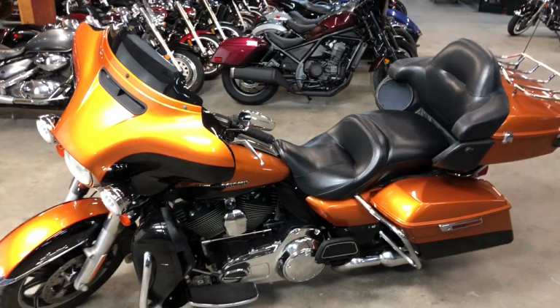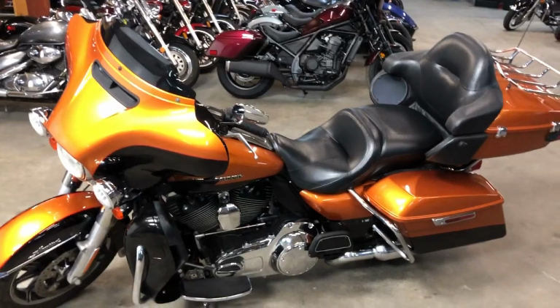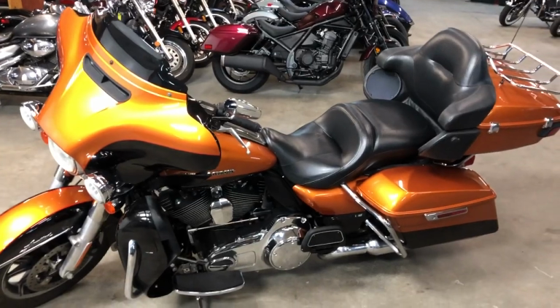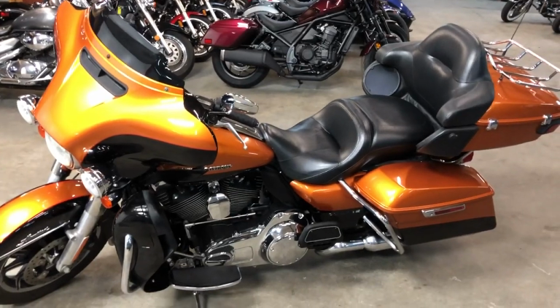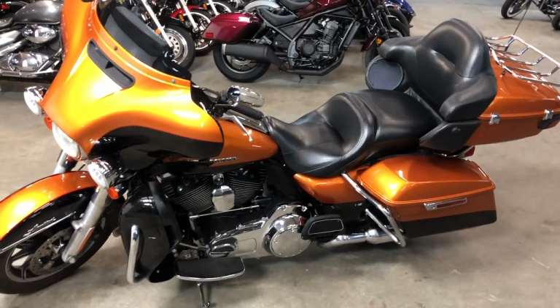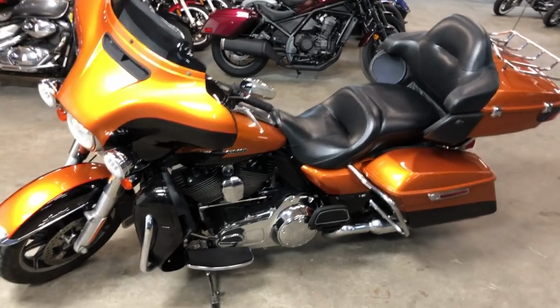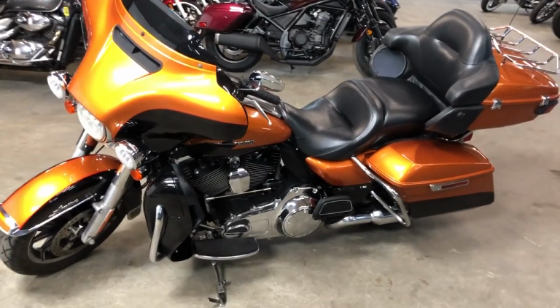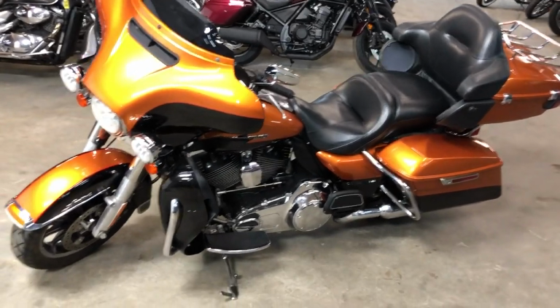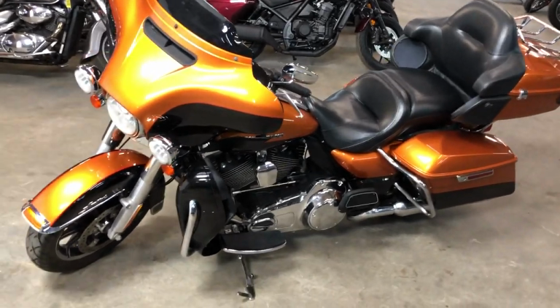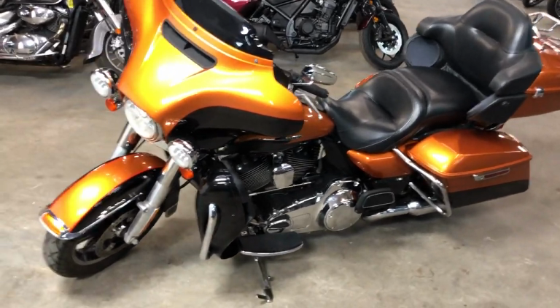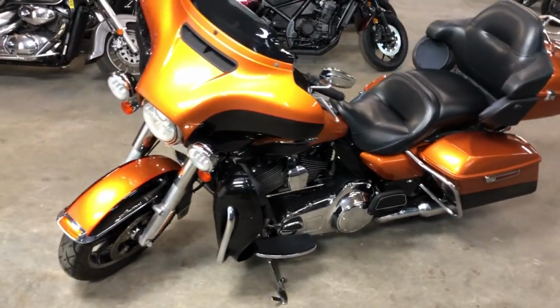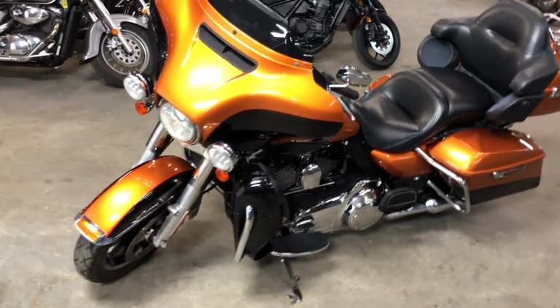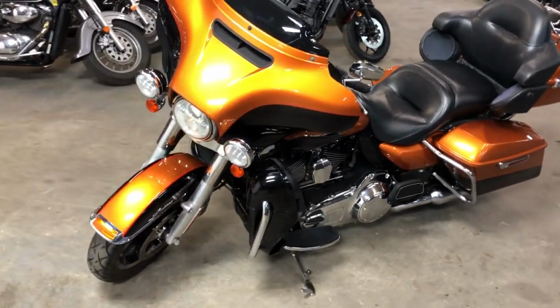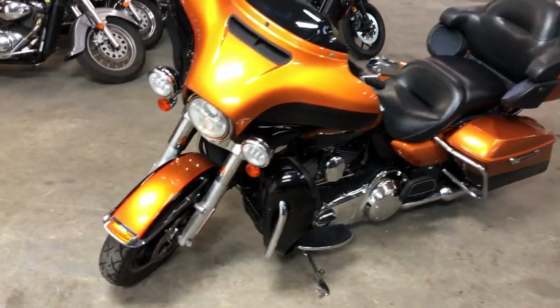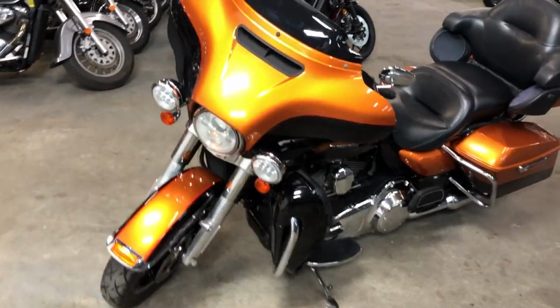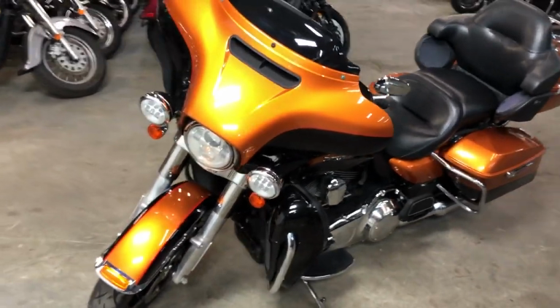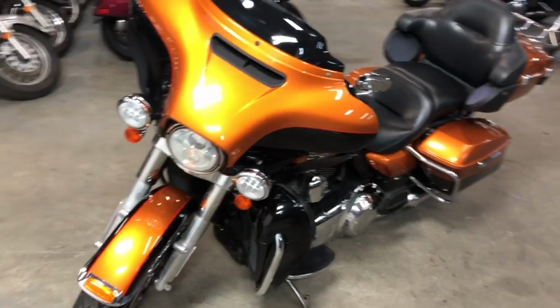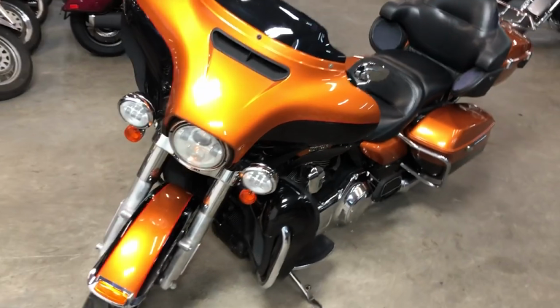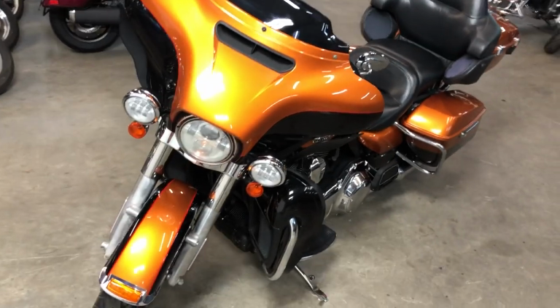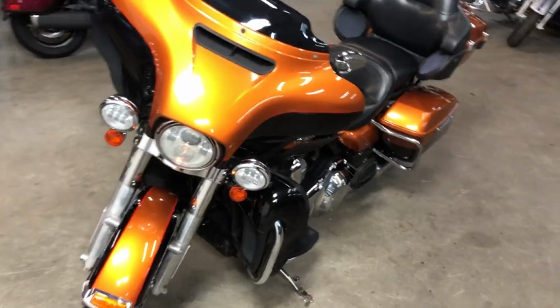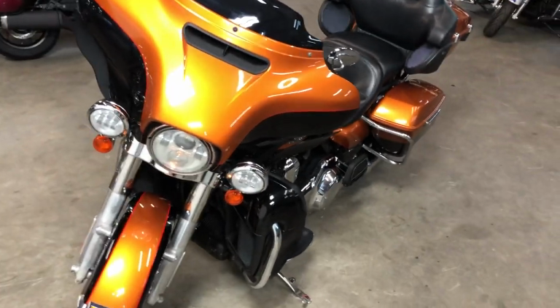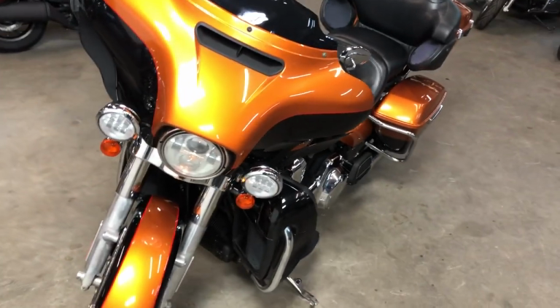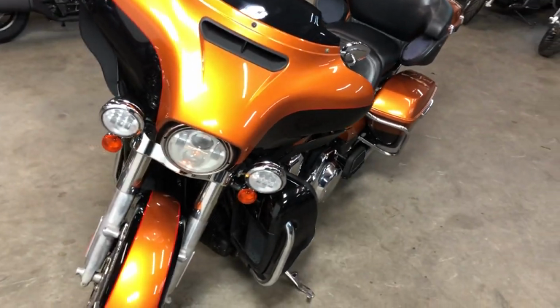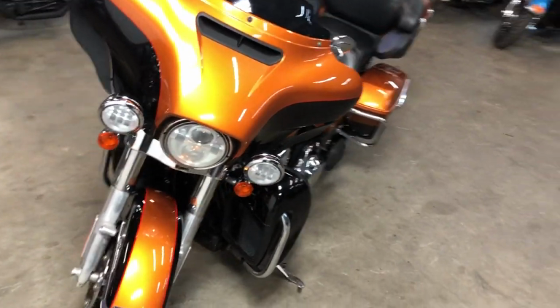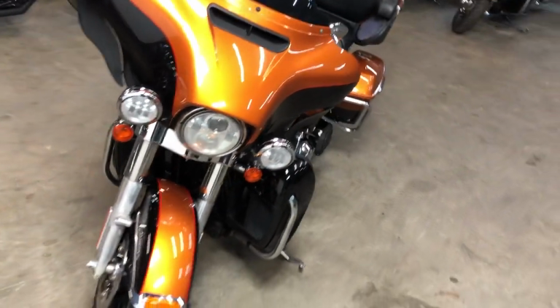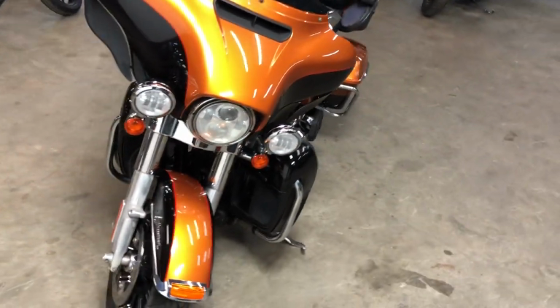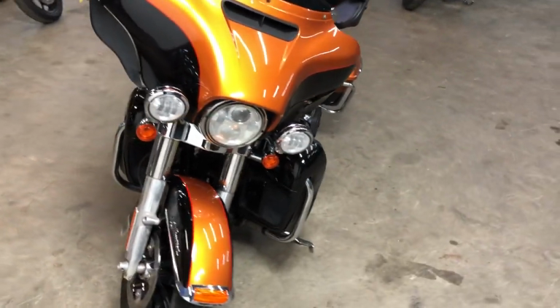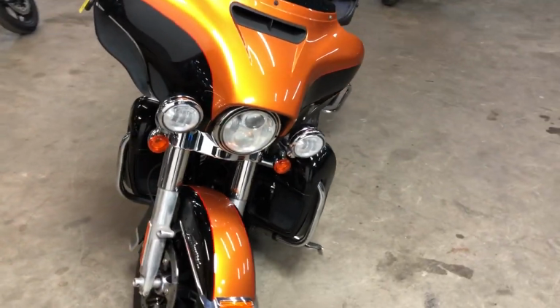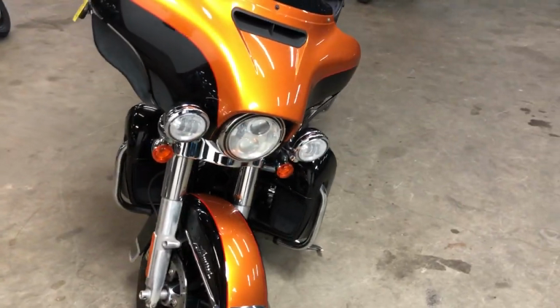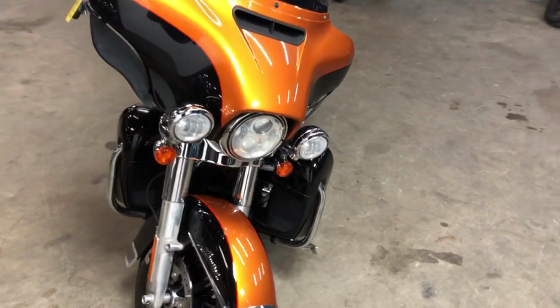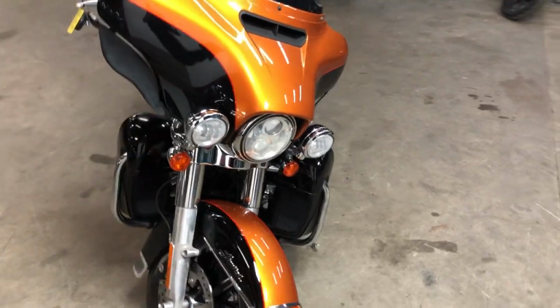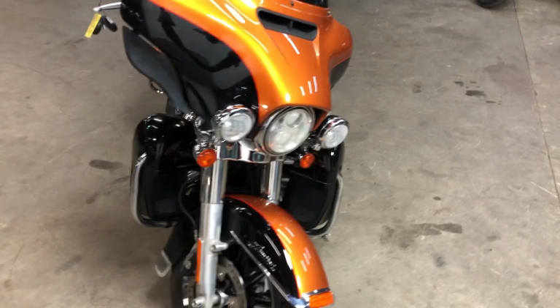Hey guys, ApprovalPowerSports.com here doing some videos on some stuff that just came in. Got a 2014 Ultra Limited for sale. Comes in that hard-to-find color whiskey and vivid black.